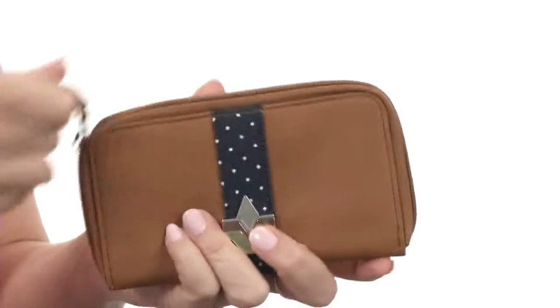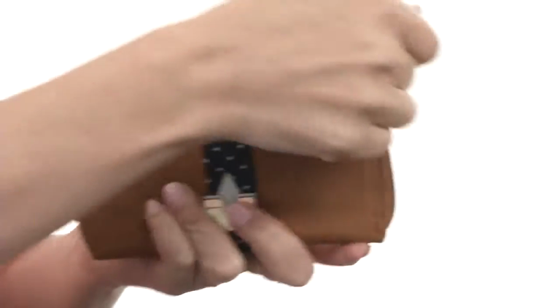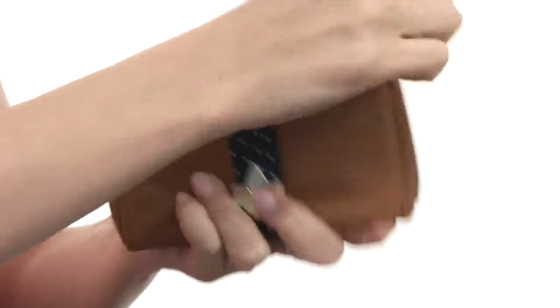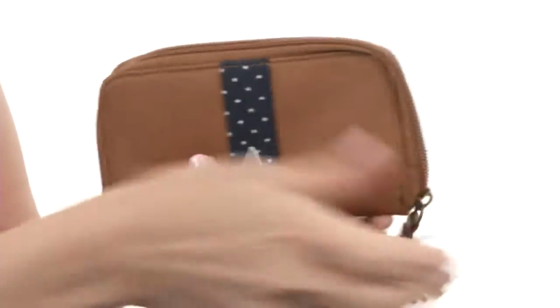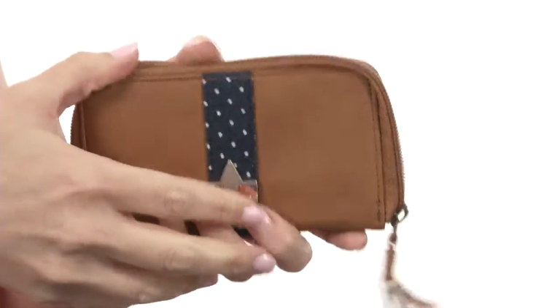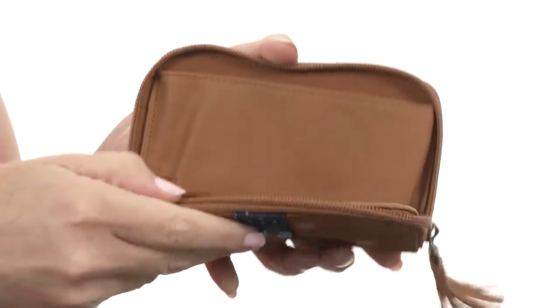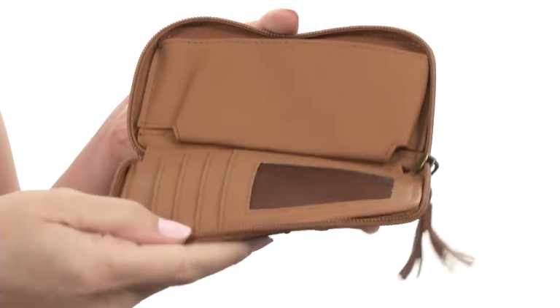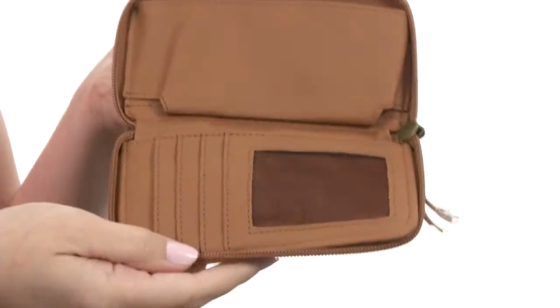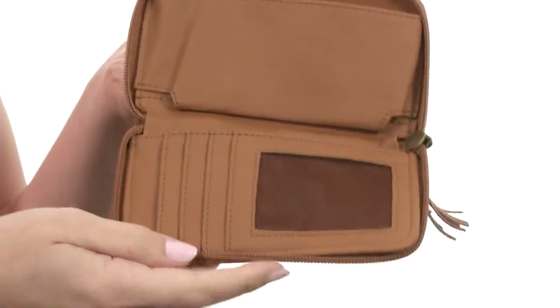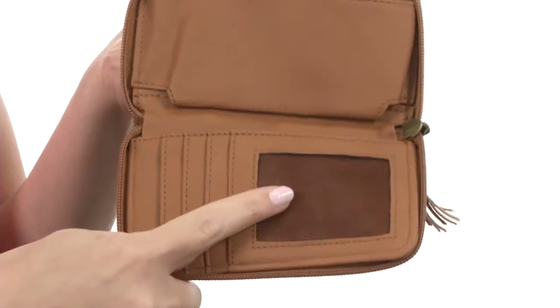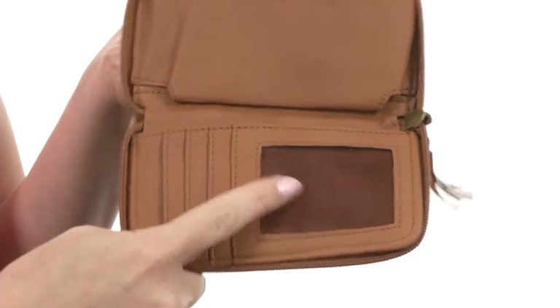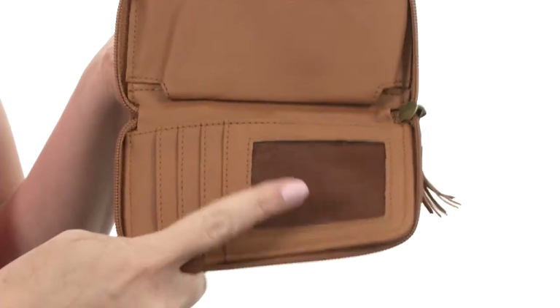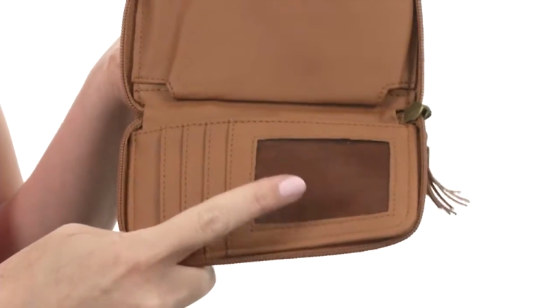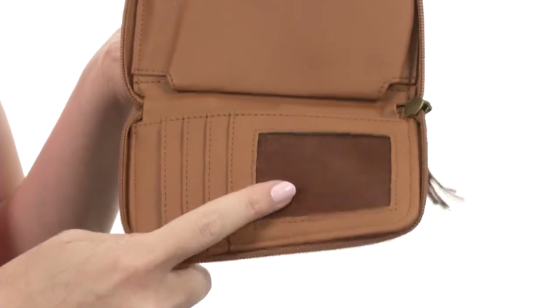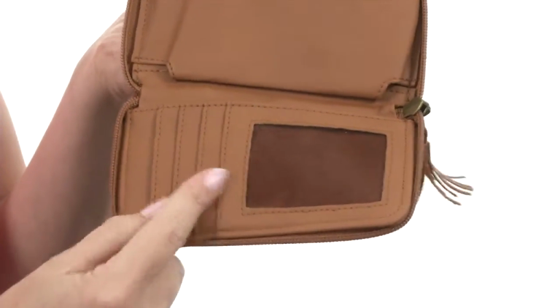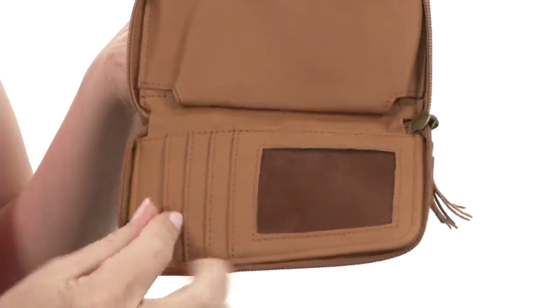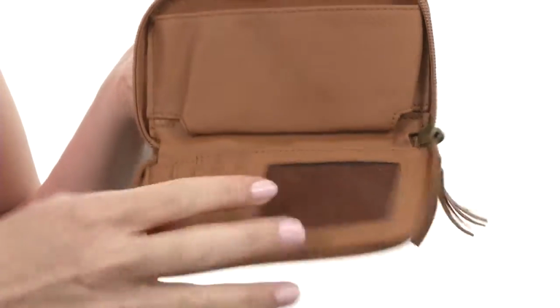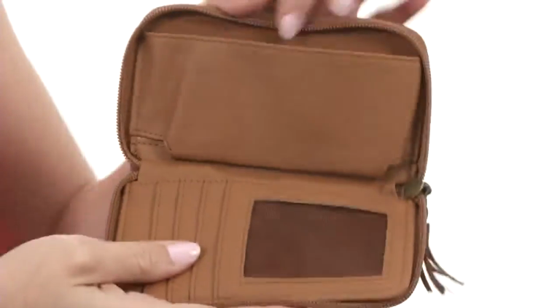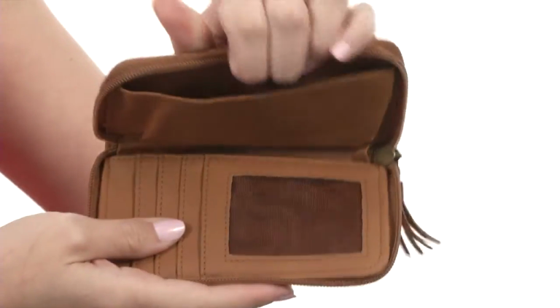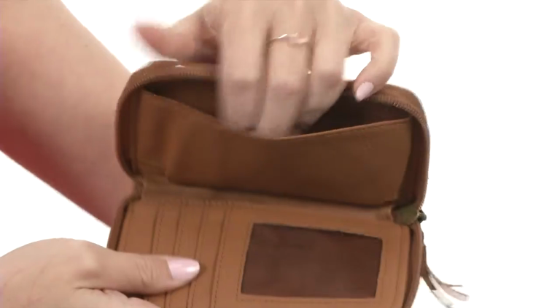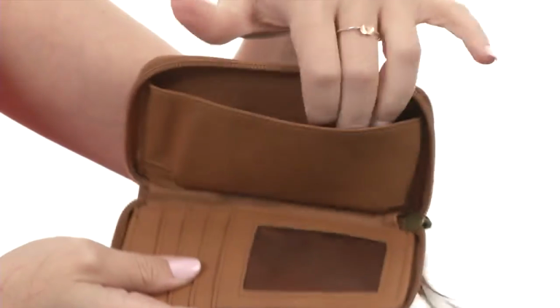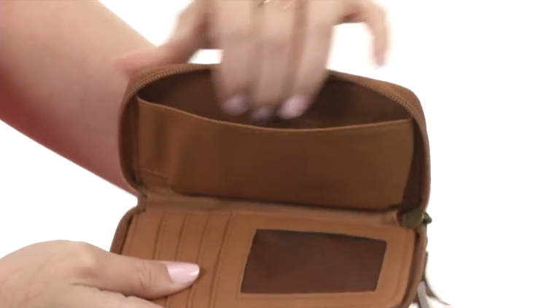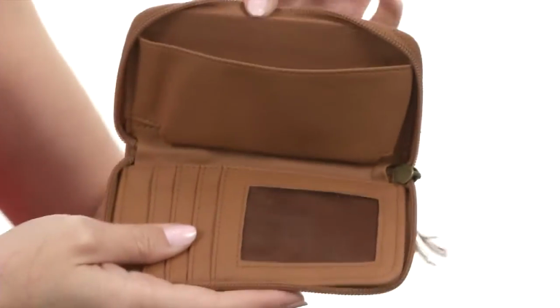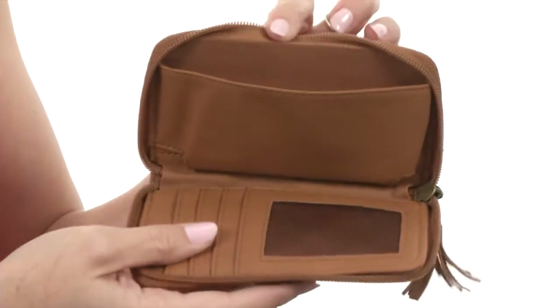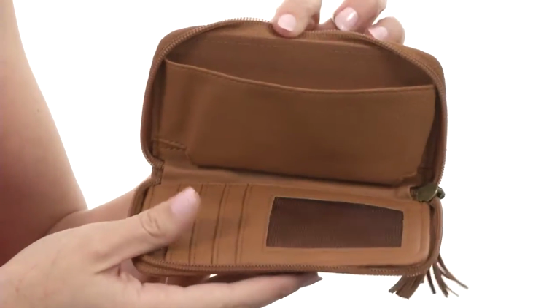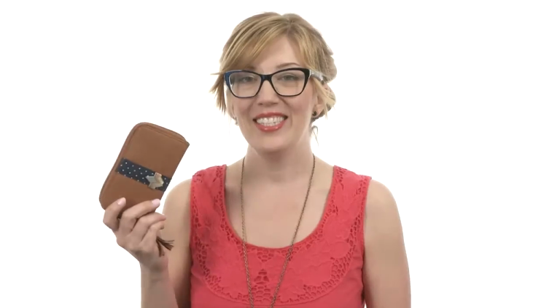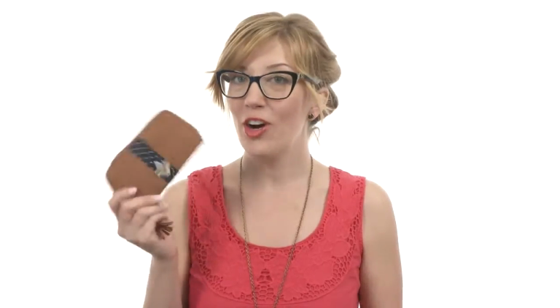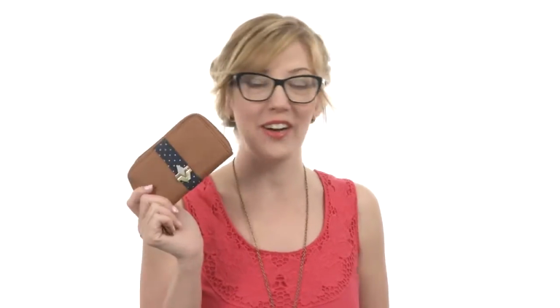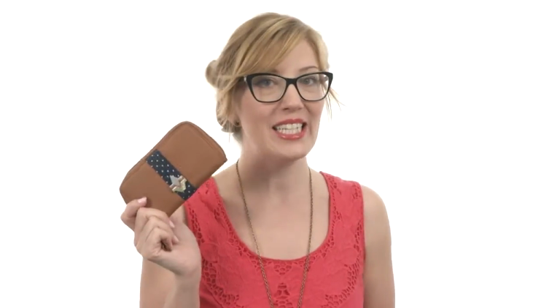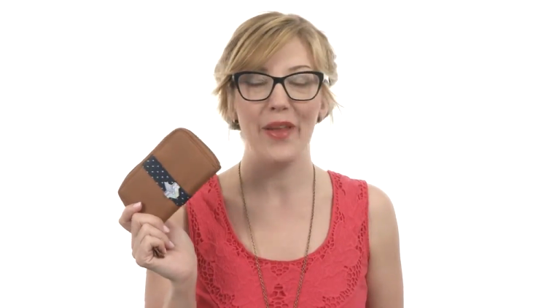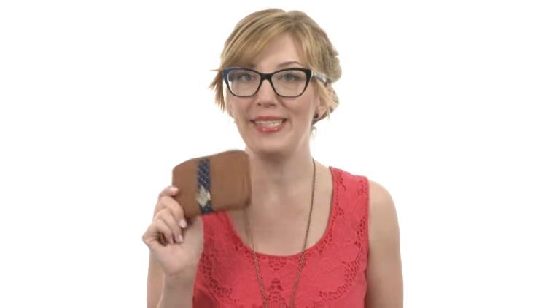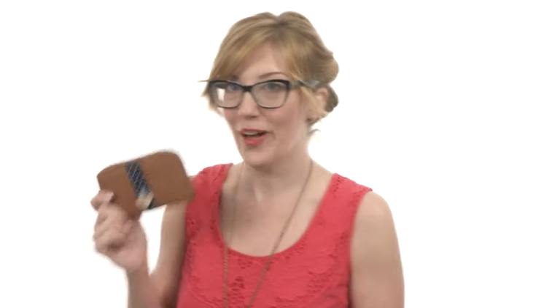It opens up just like so with a complete zip around and is nicely lined on the interior with a mesh ID window display, card slots and even room for a cell phone. Add some charm to your handbag today with an amazing new wallet.